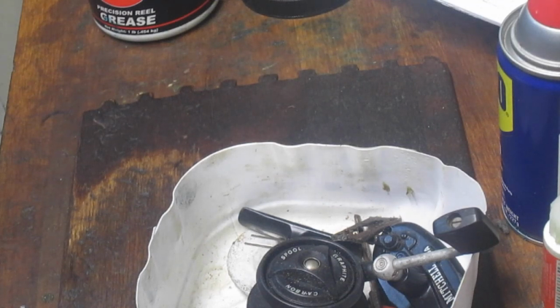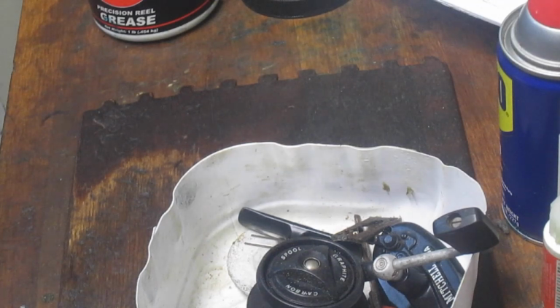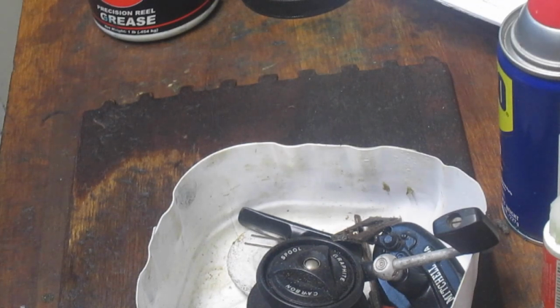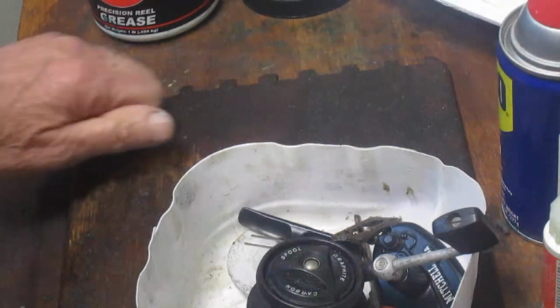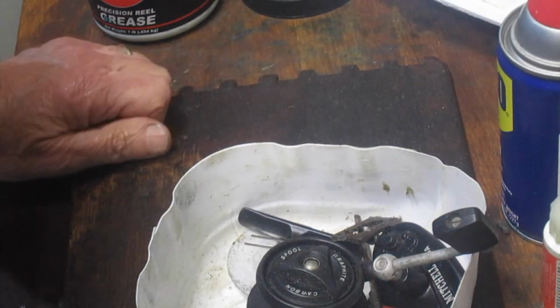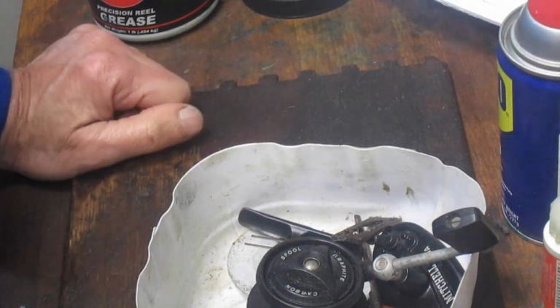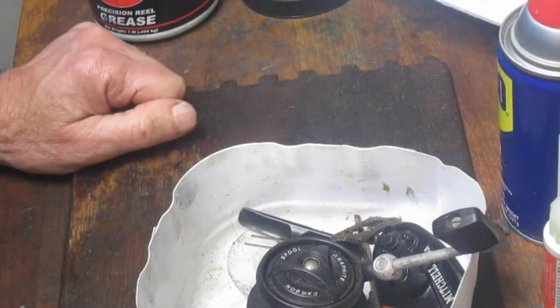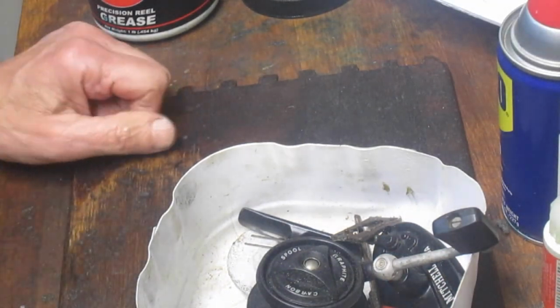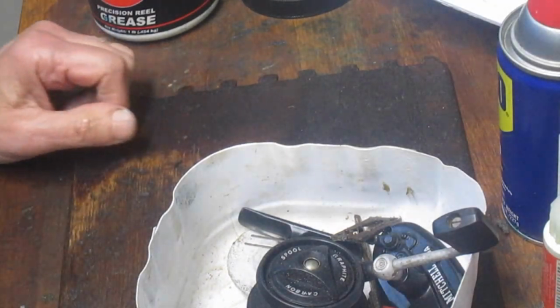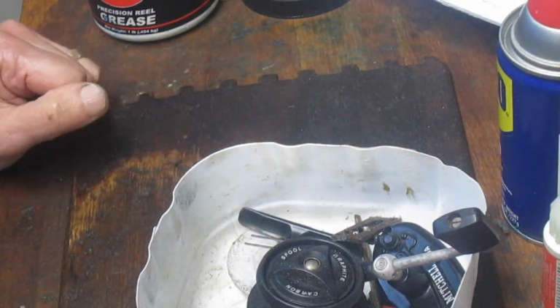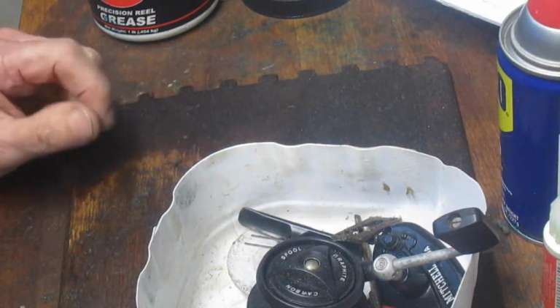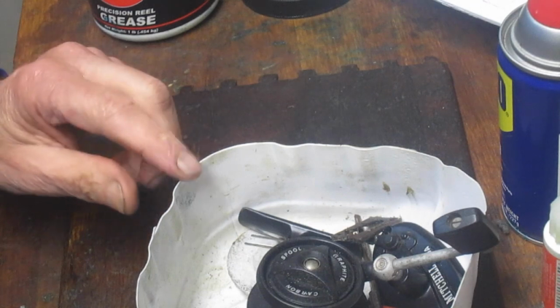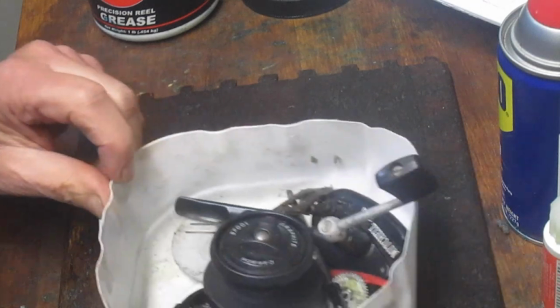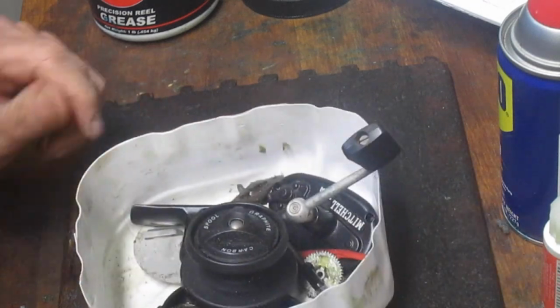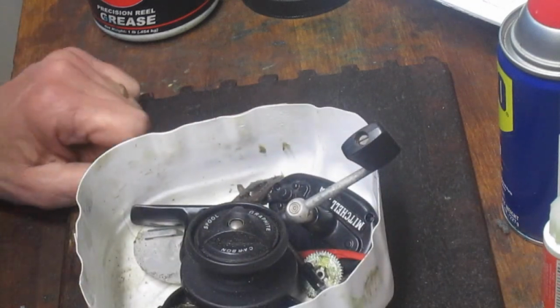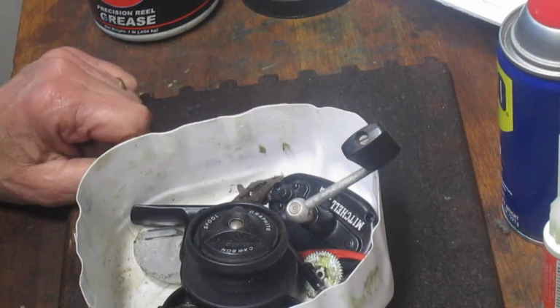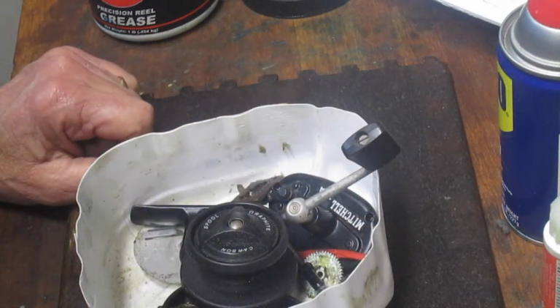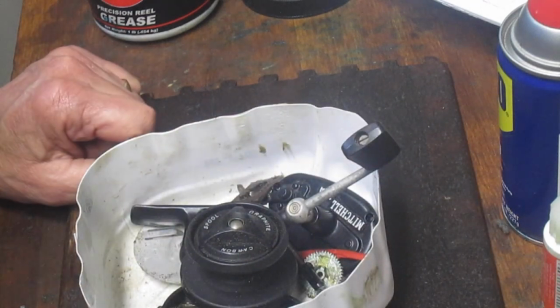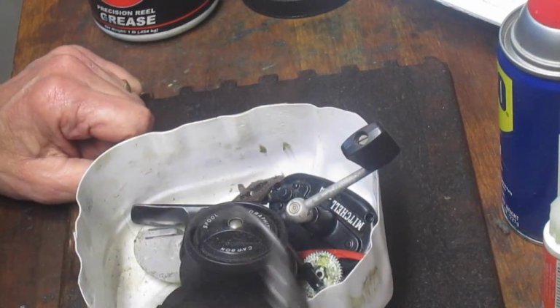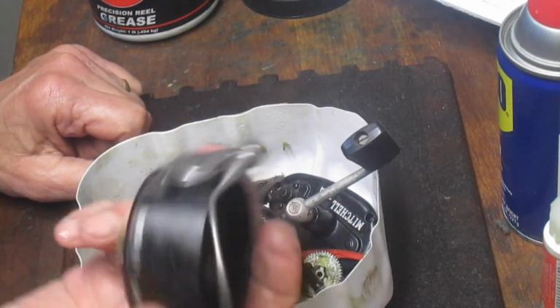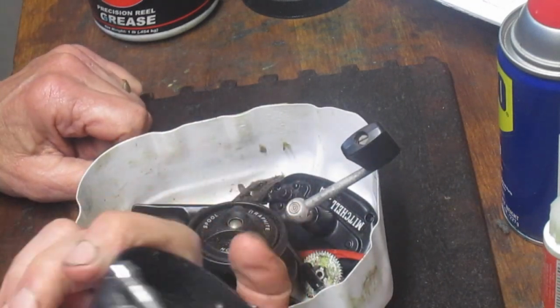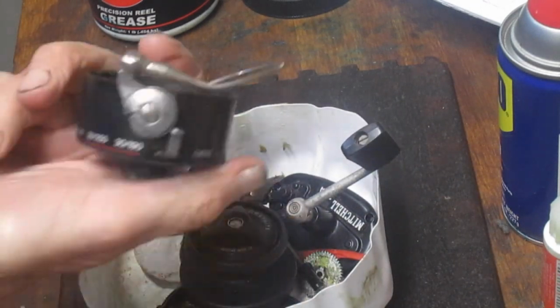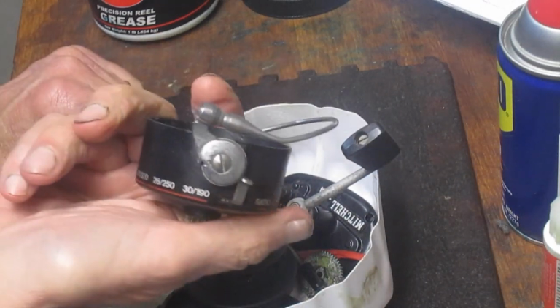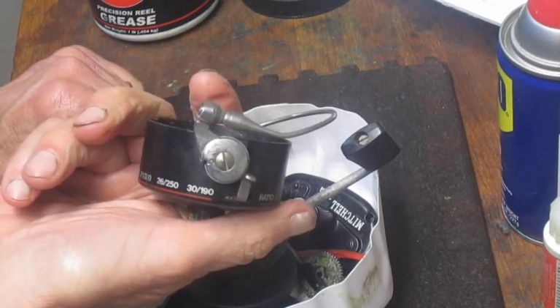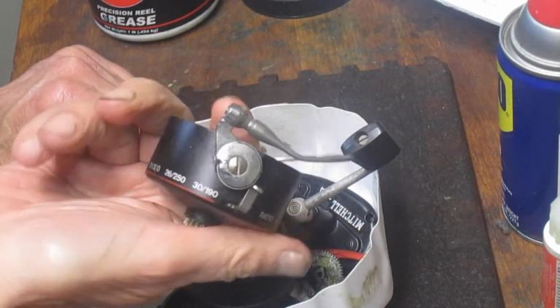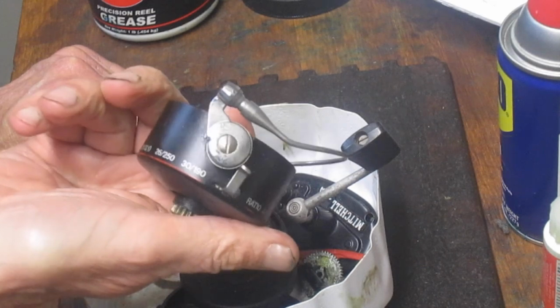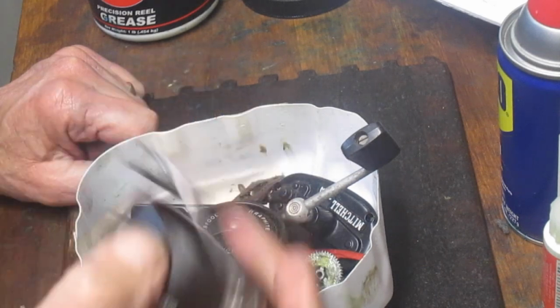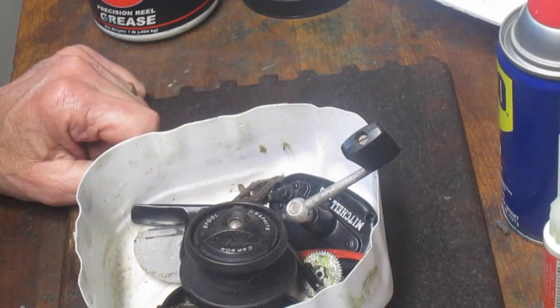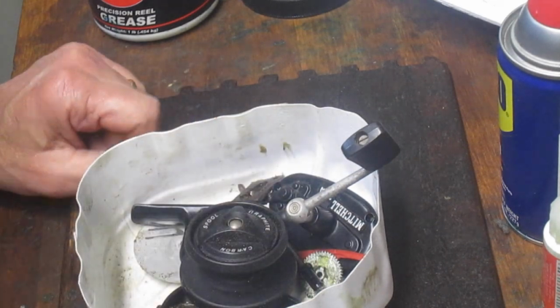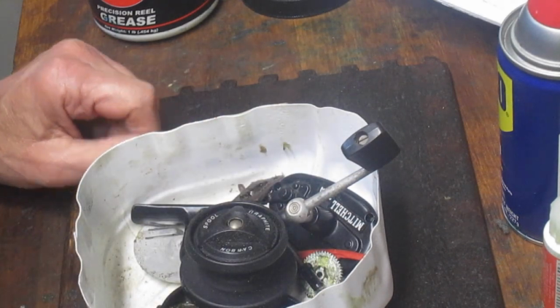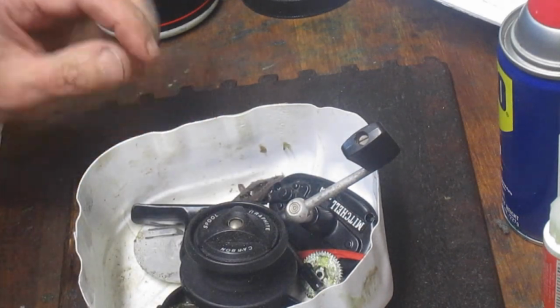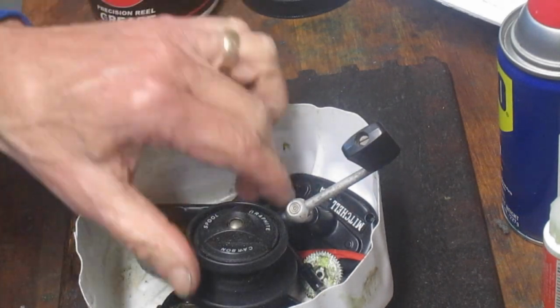Hi, this is Dennis with Second Chance Tackle. I just got a call from Harold in South Carolina who wants to know how to set the bail spring on a 300A Mitchell, so I told him I'd be happy to do that.